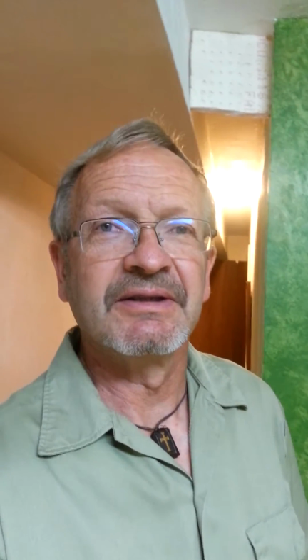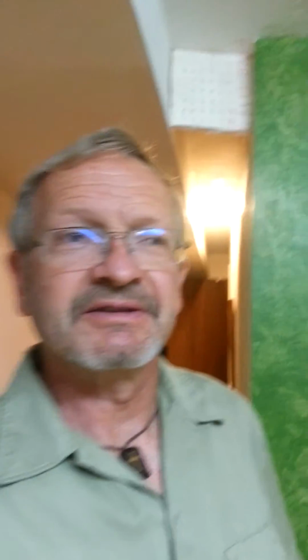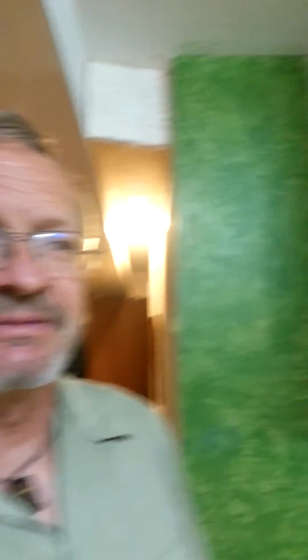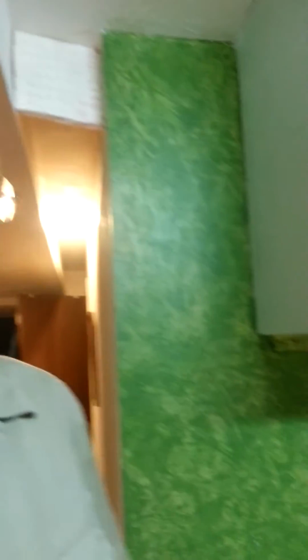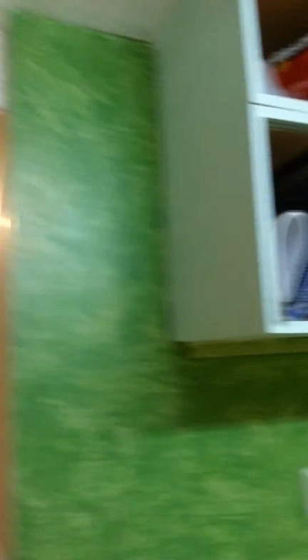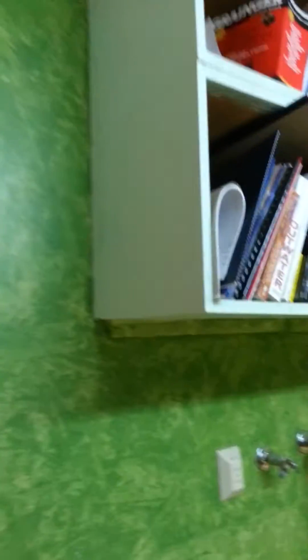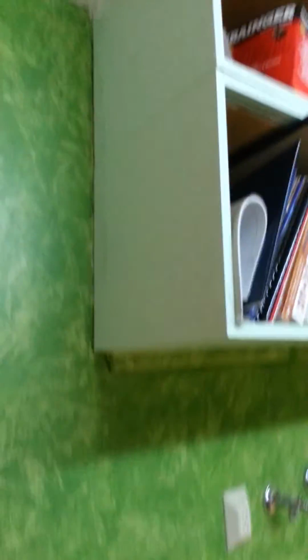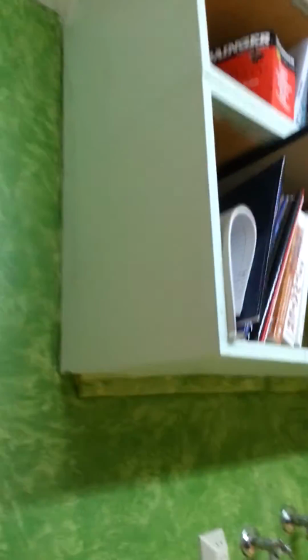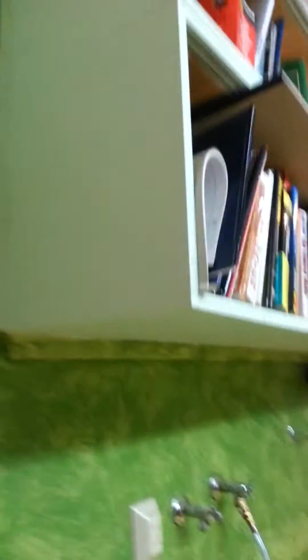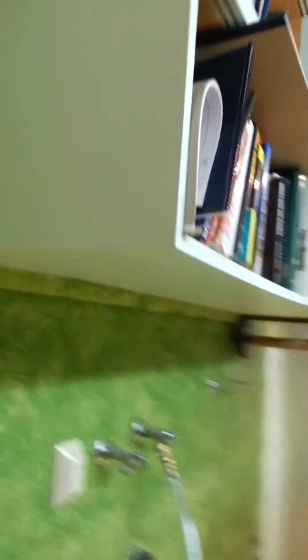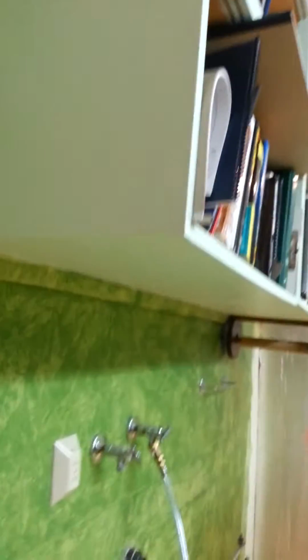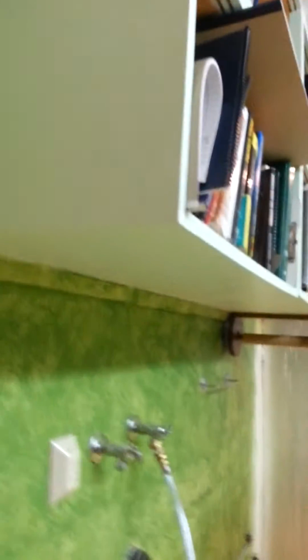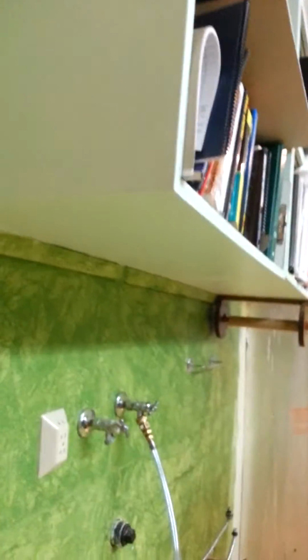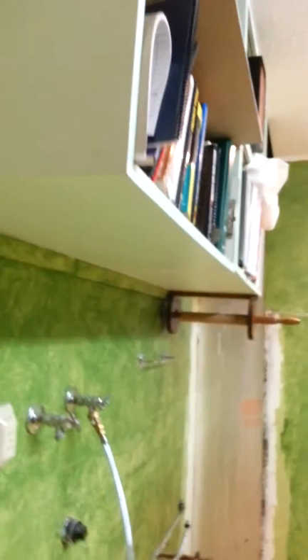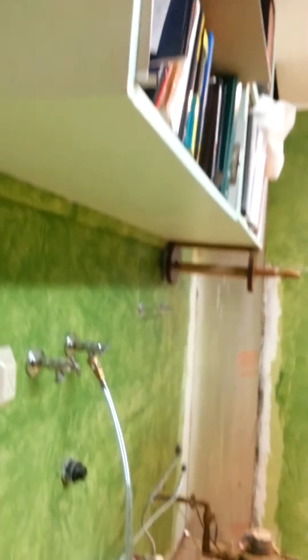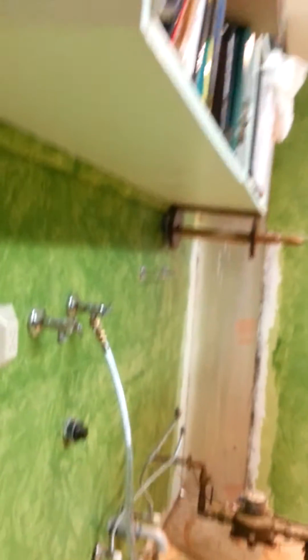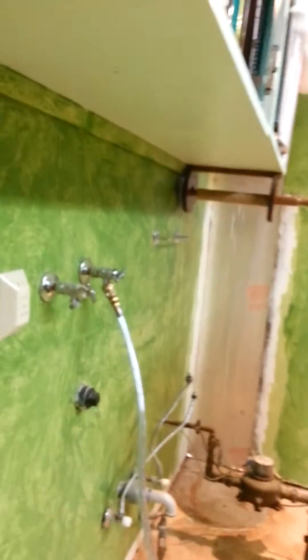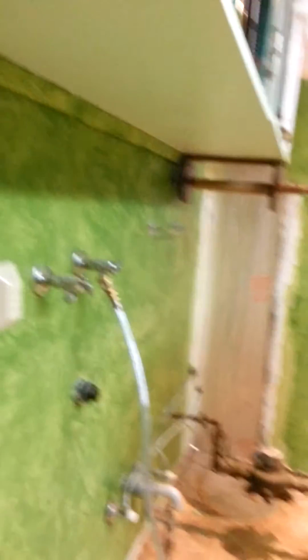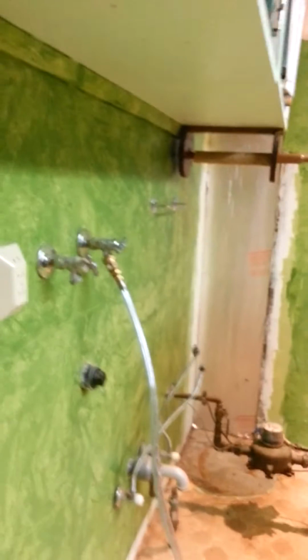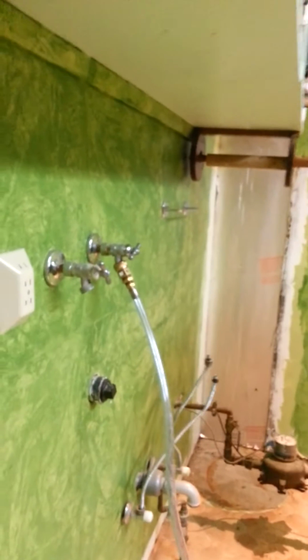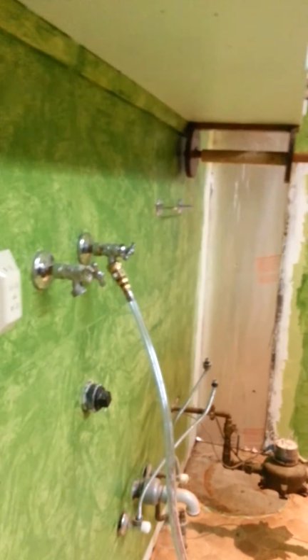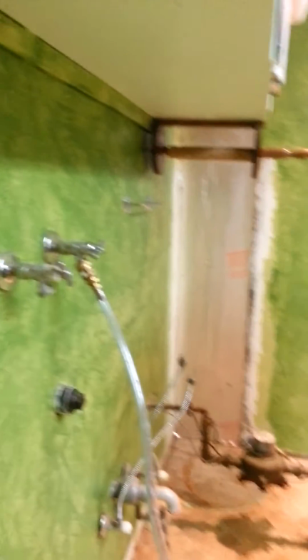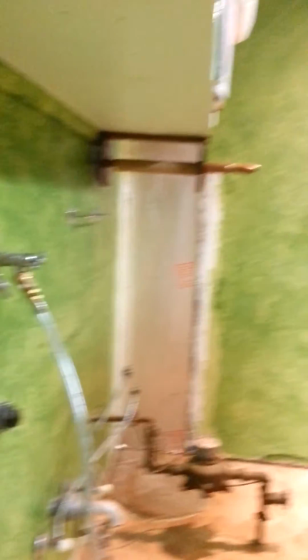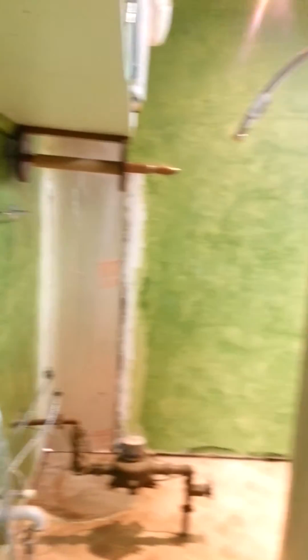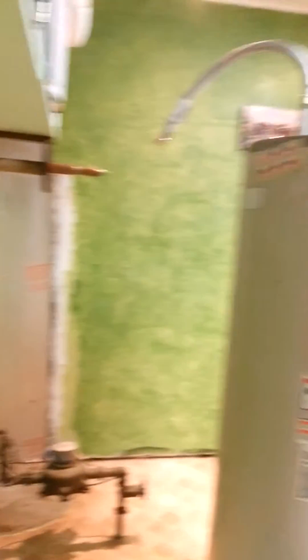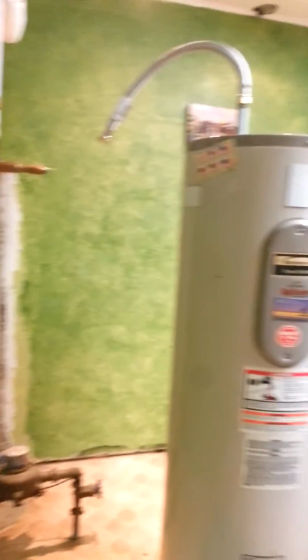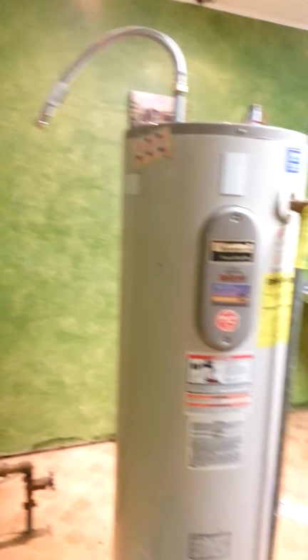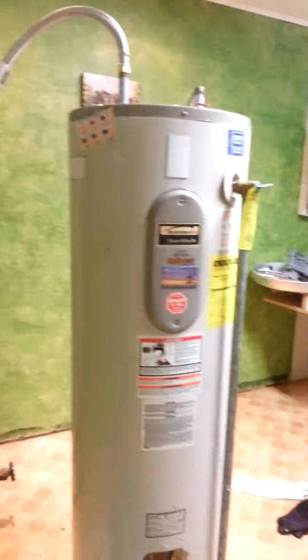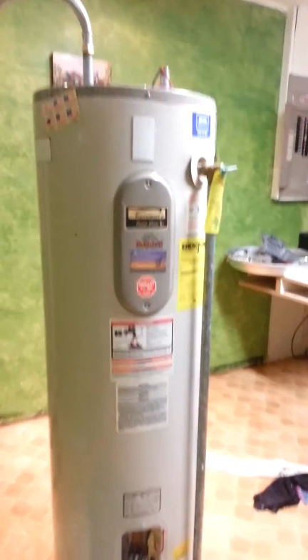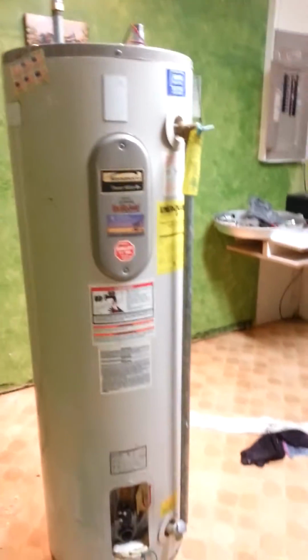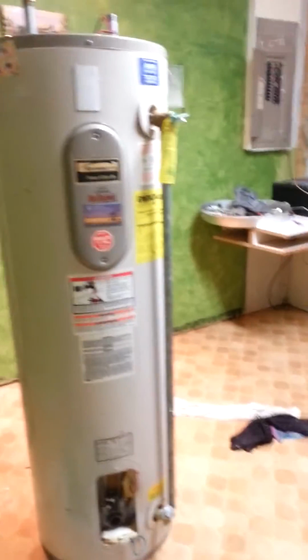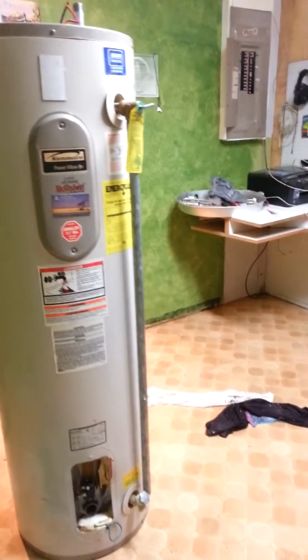This is my office, which was a former laundry room. That's why it has a hose bib here. This is getting a new floor today.